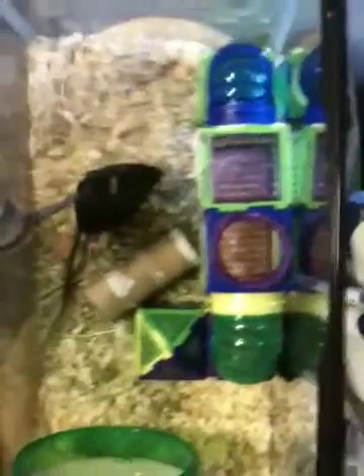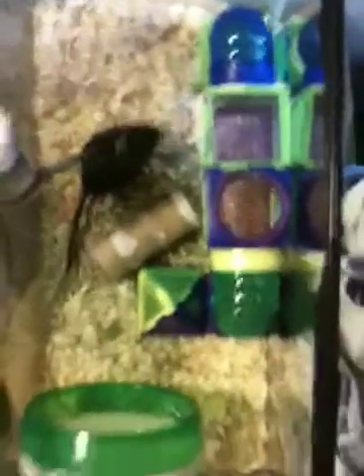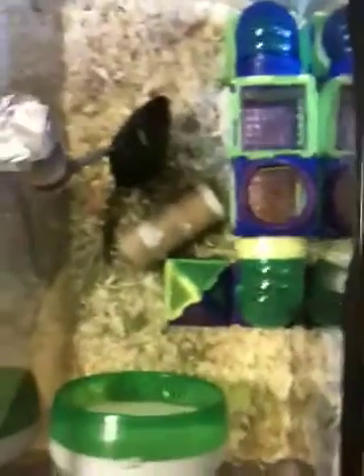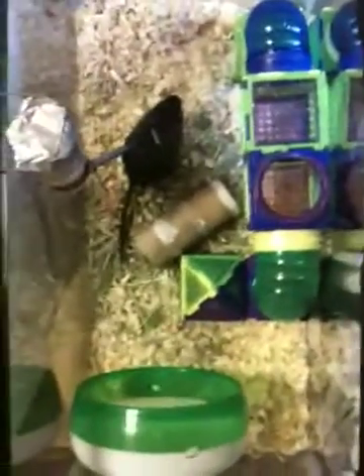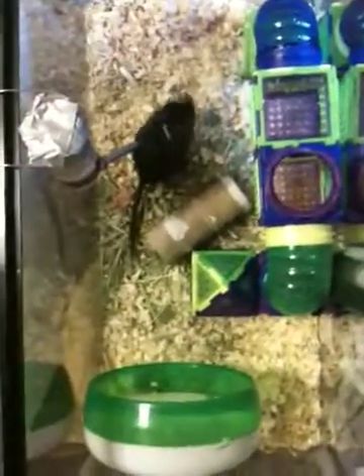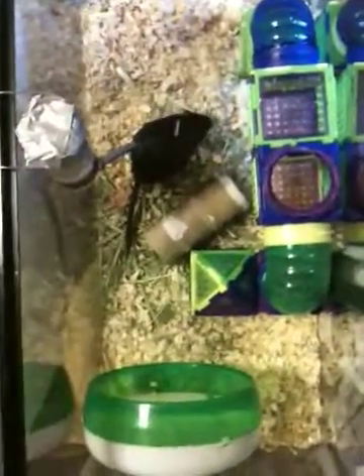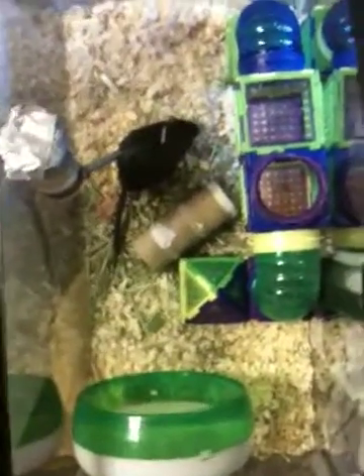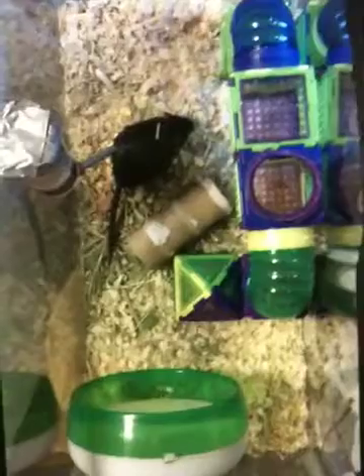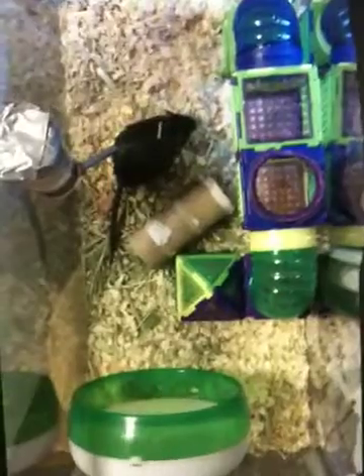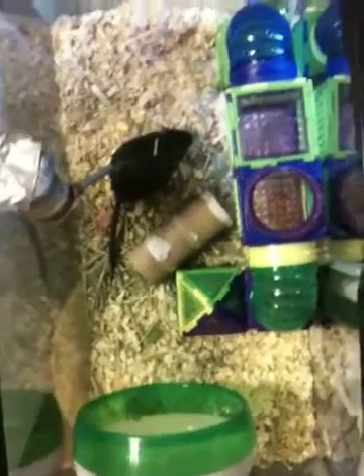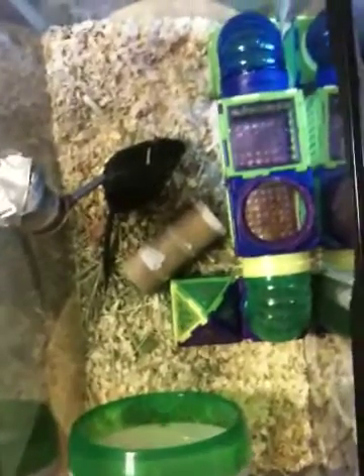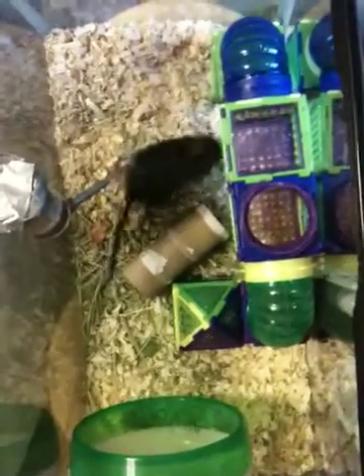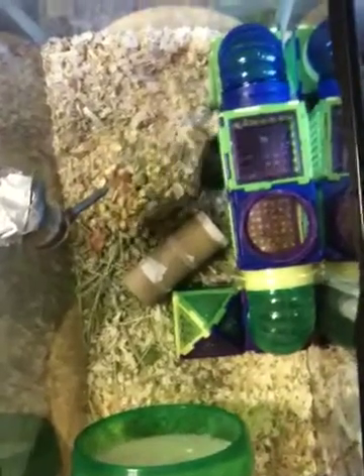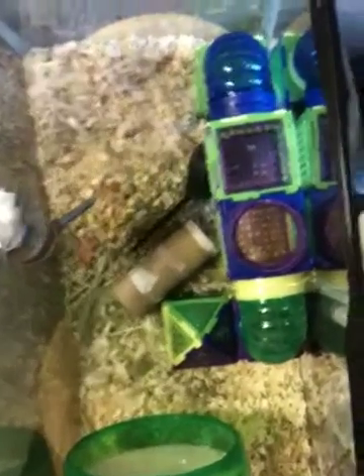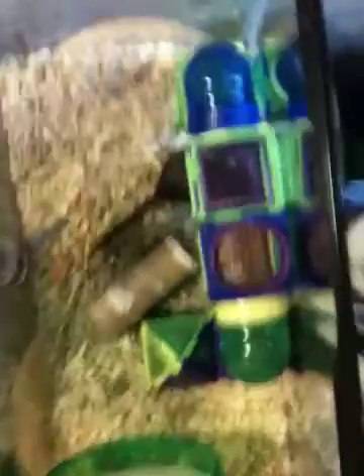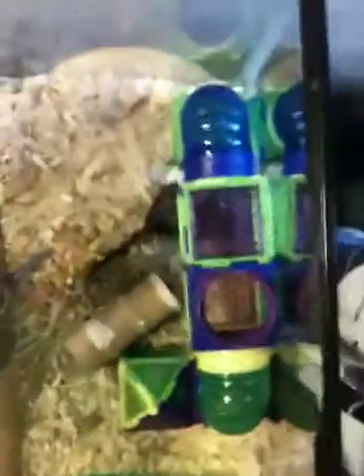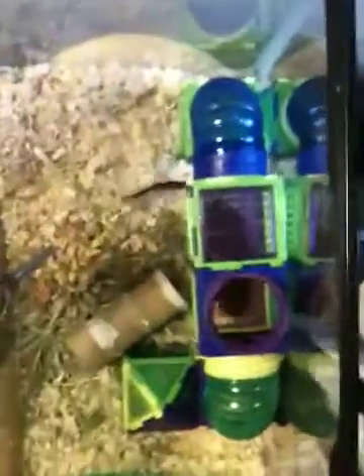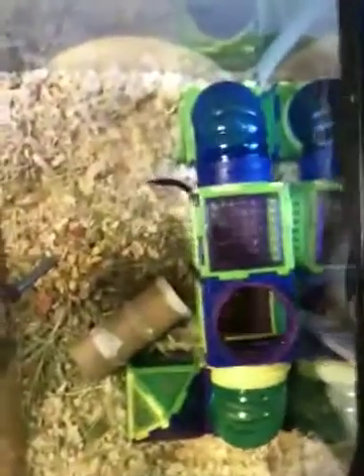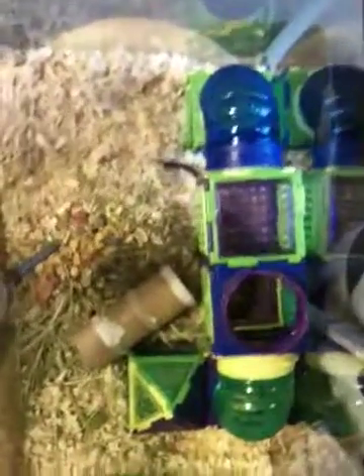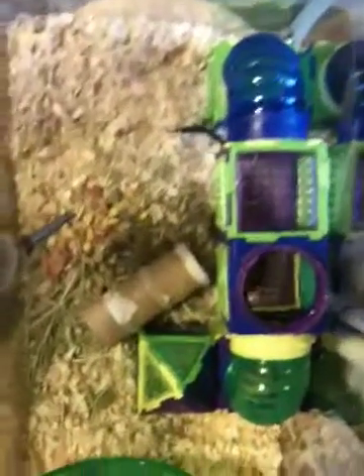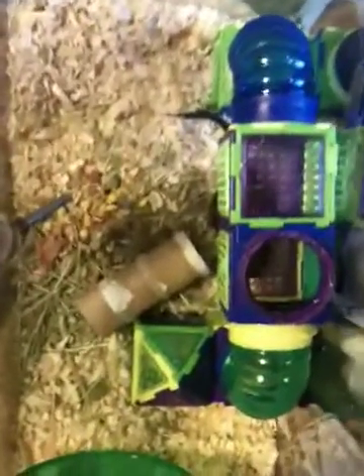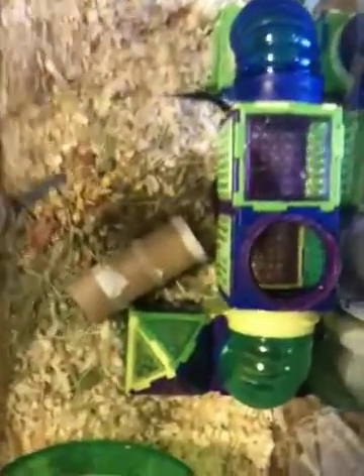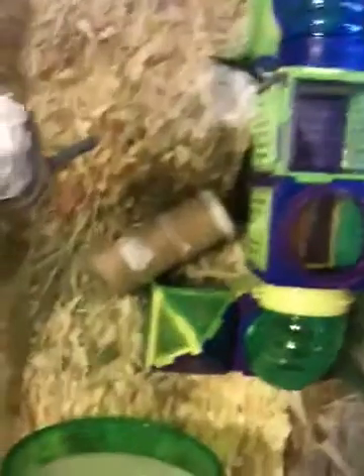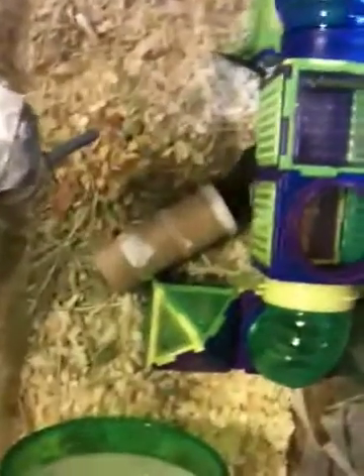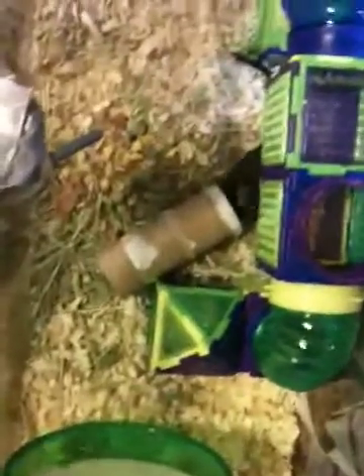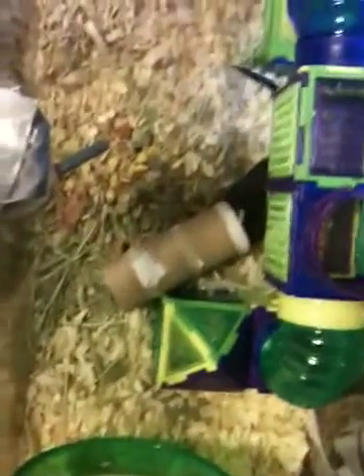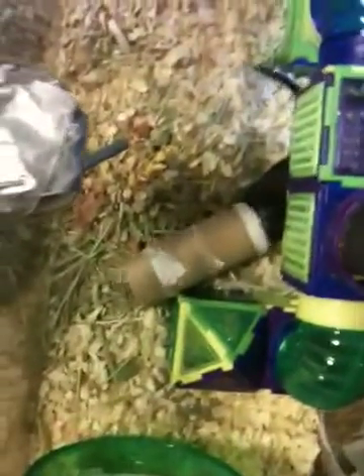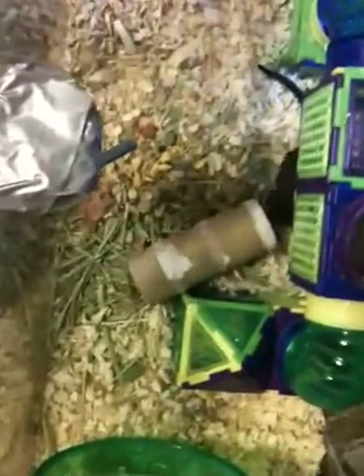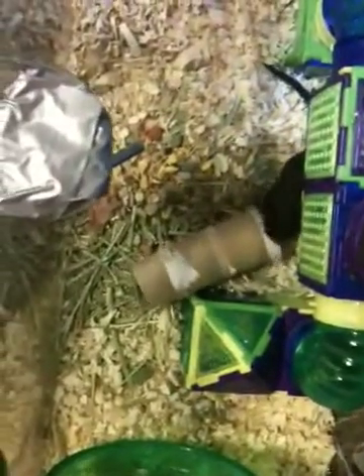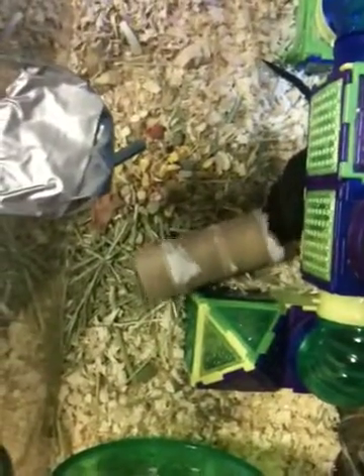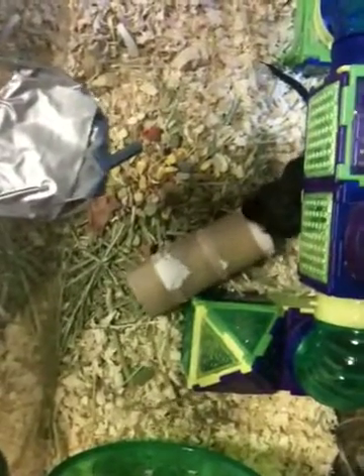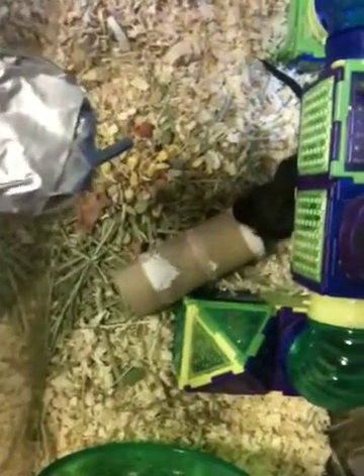Well, this is Jumper's cage, as shown to you by the great iPhone video. I hope you have enjoyed looking at the gerbil behavior.